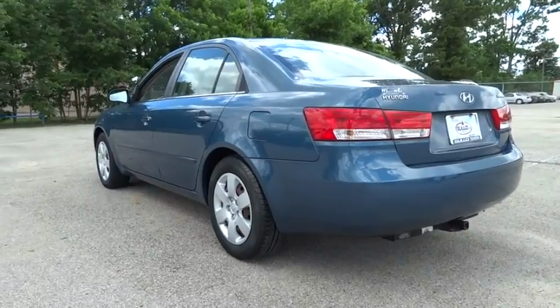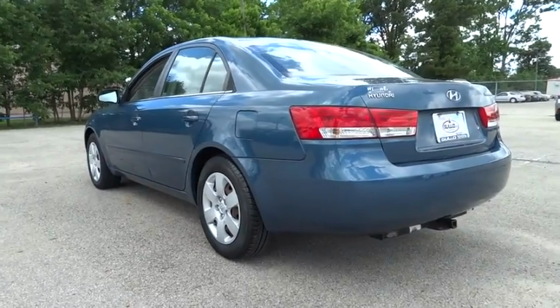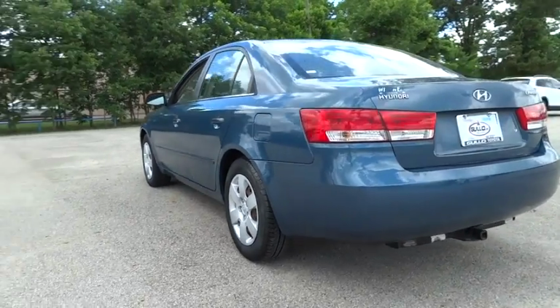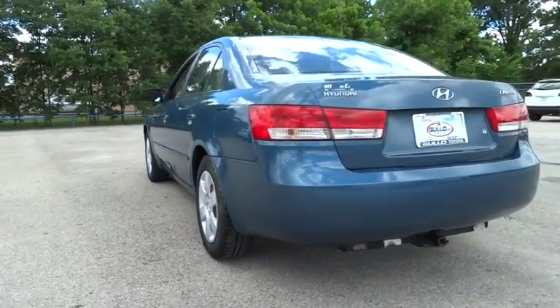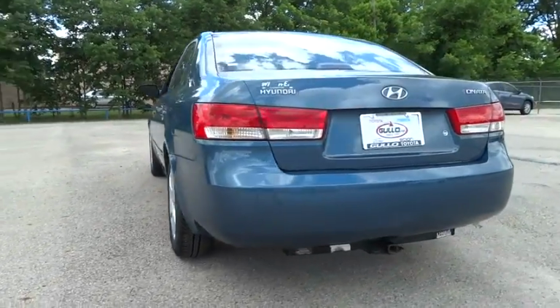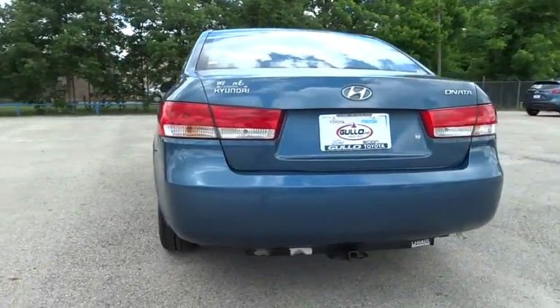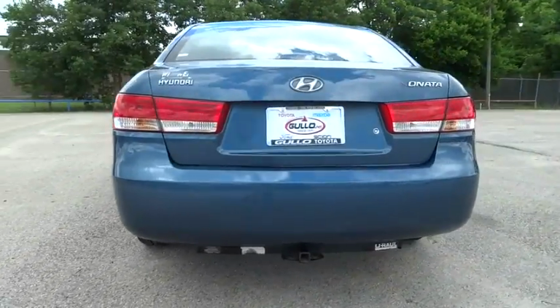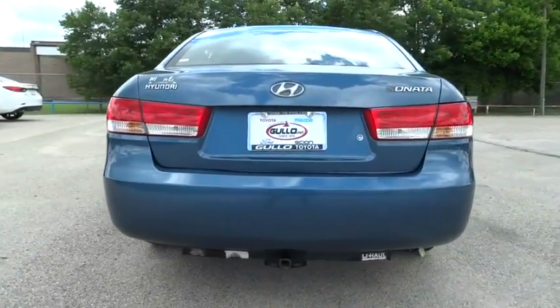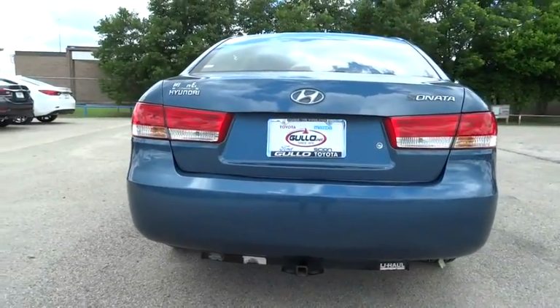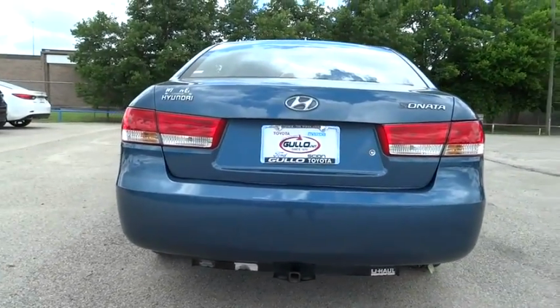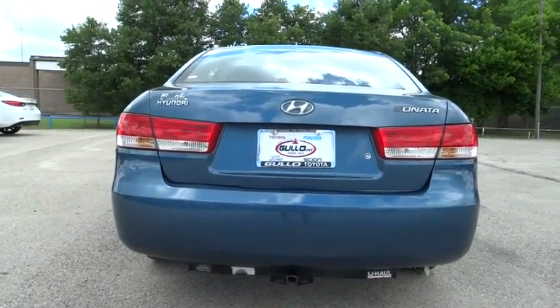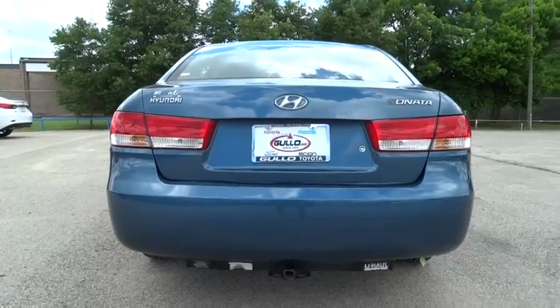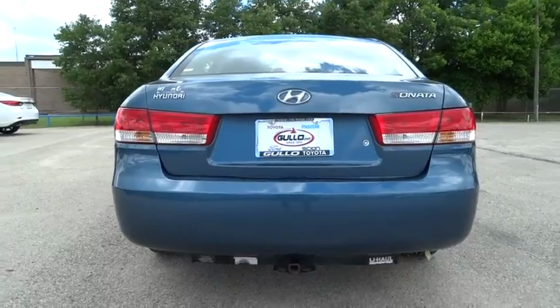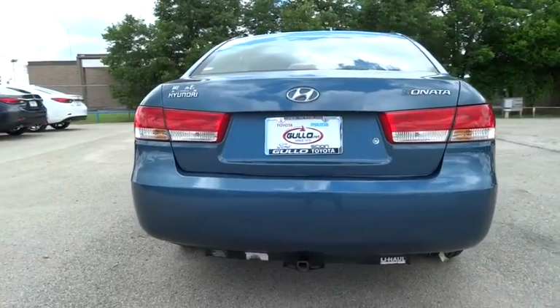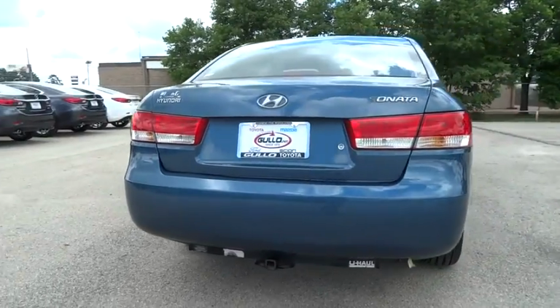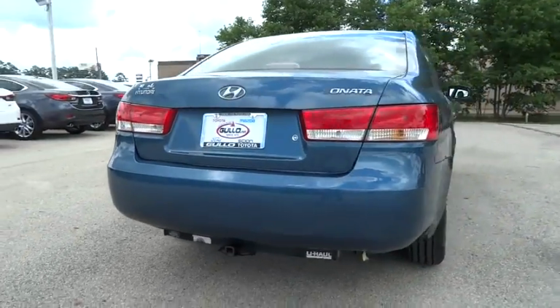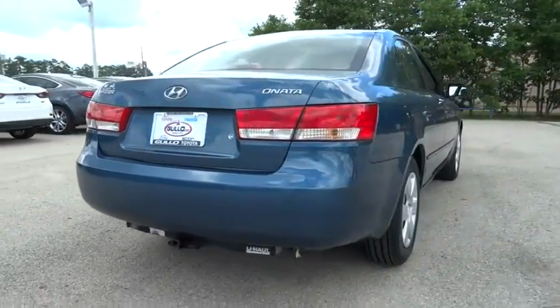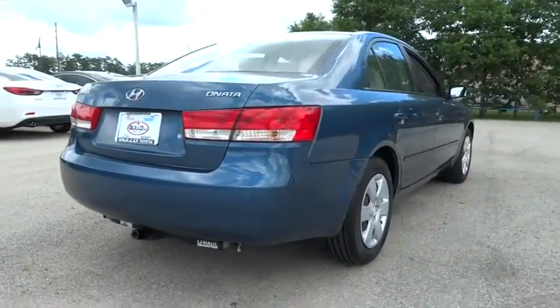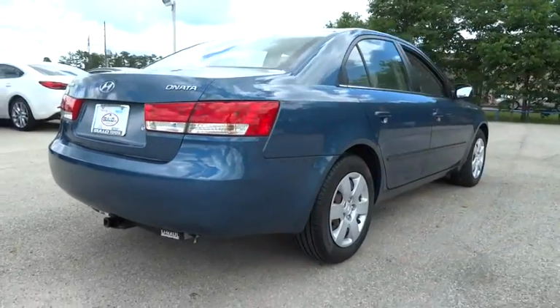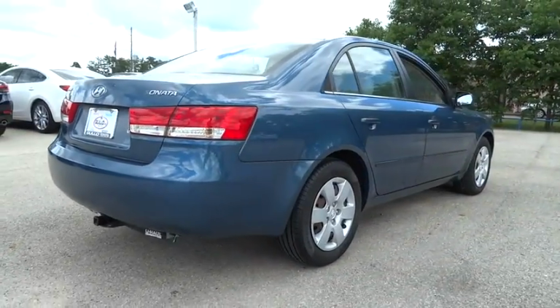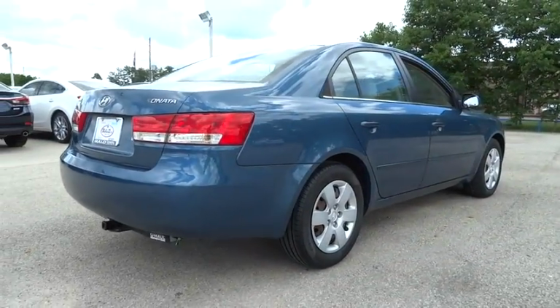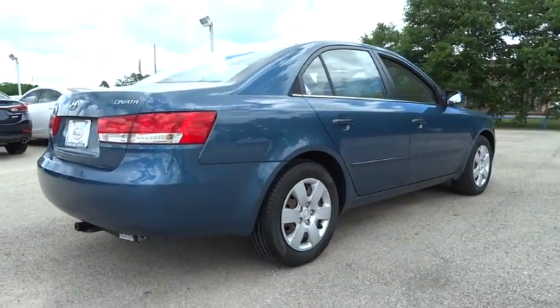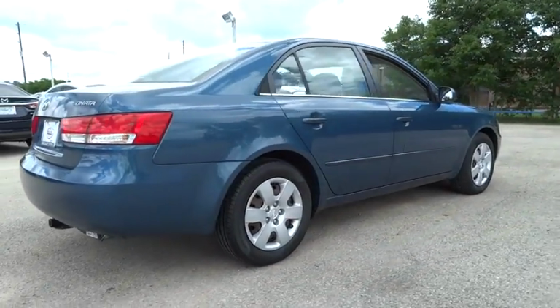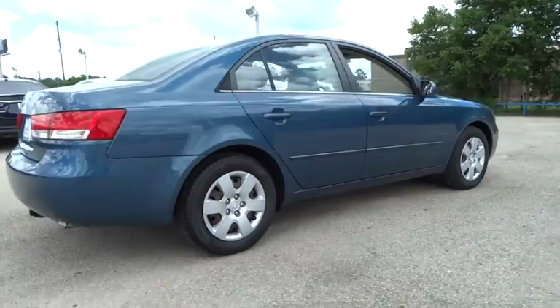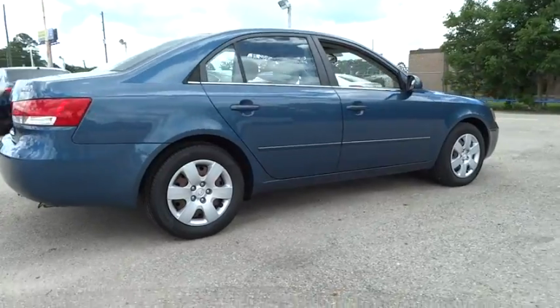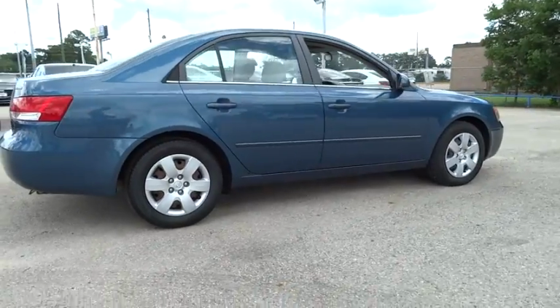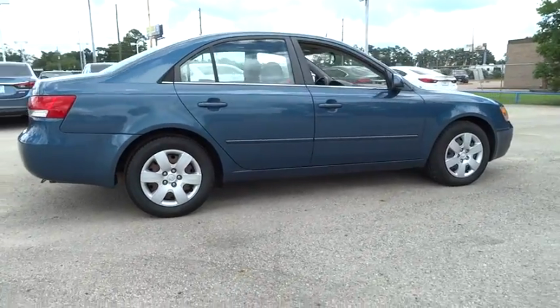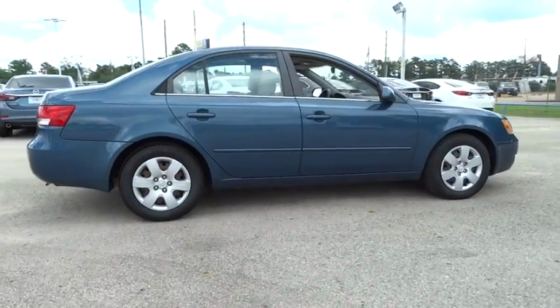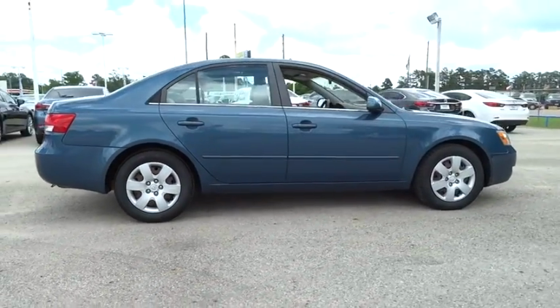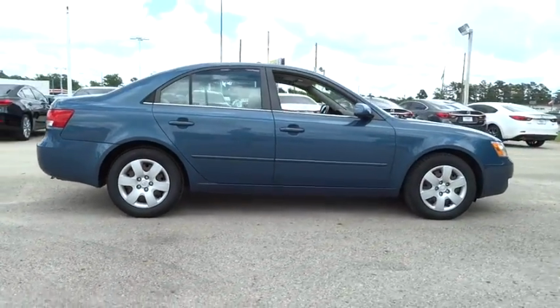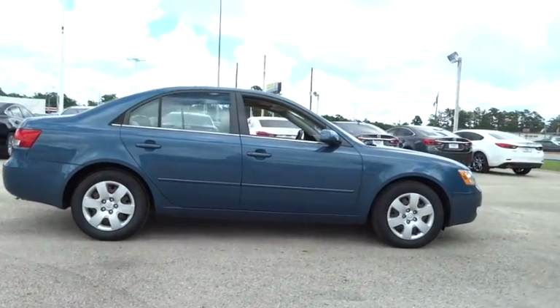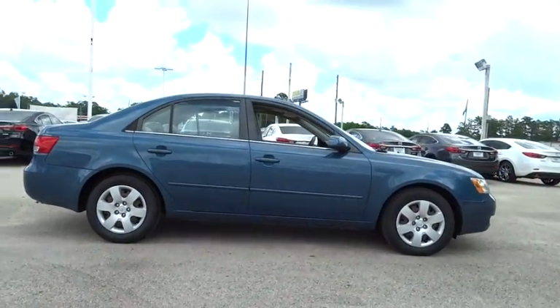Don't forget the exterior corrosion protection — a 14-step roto-dip system that provides unmatched protection for your Sonata — and is priced below $10,000. This vehicle has less than 115,000 miles.